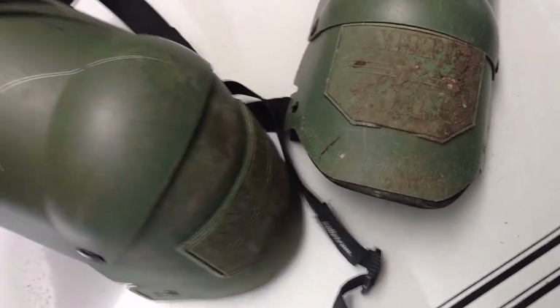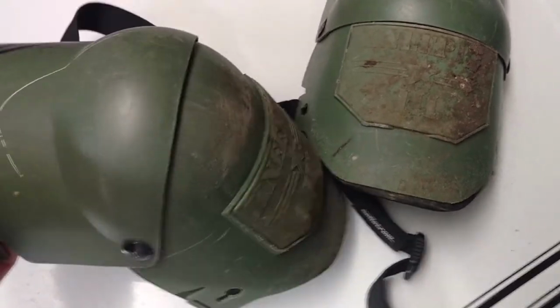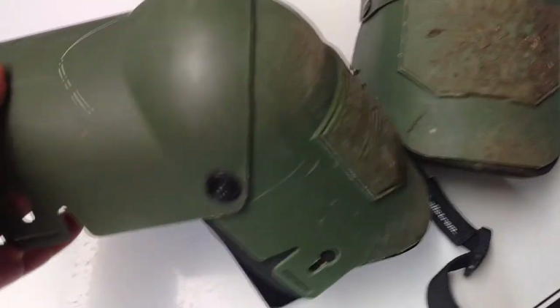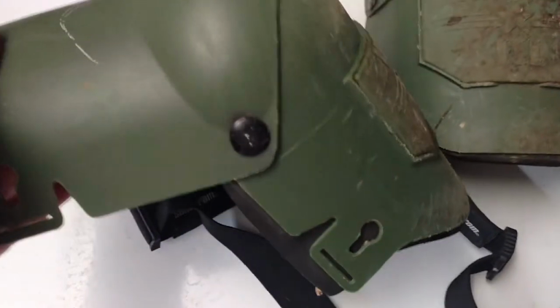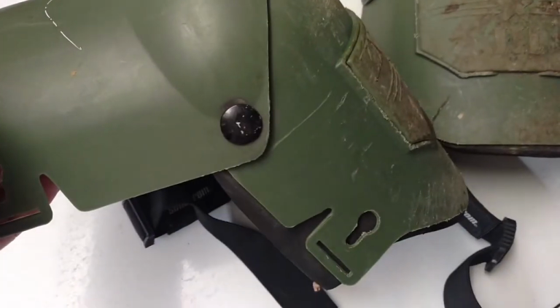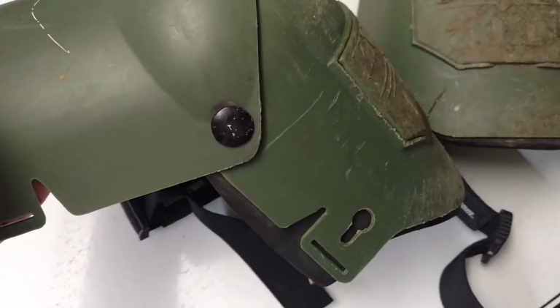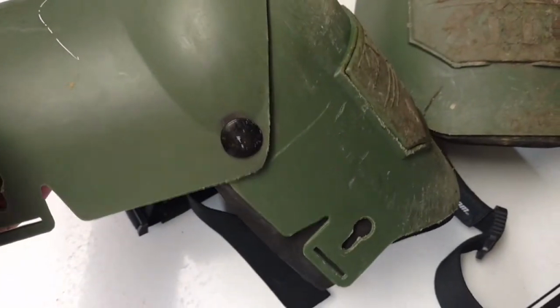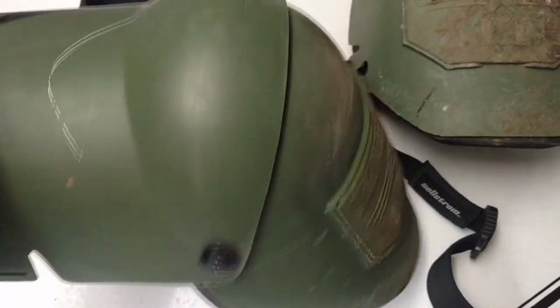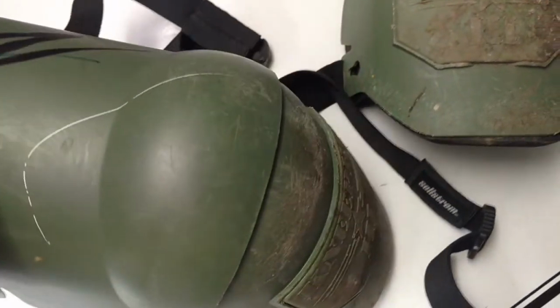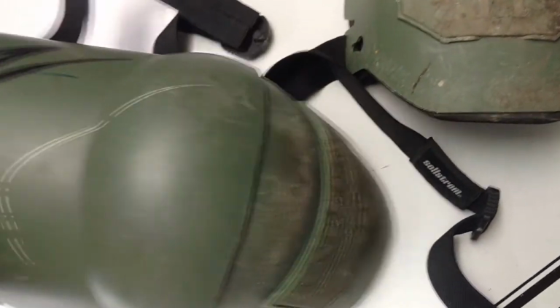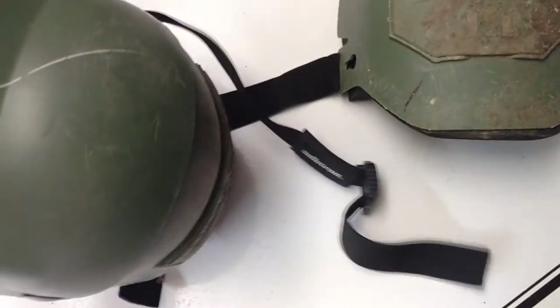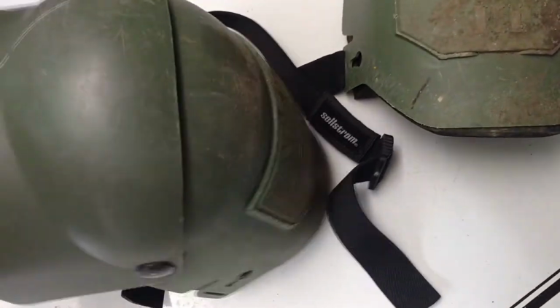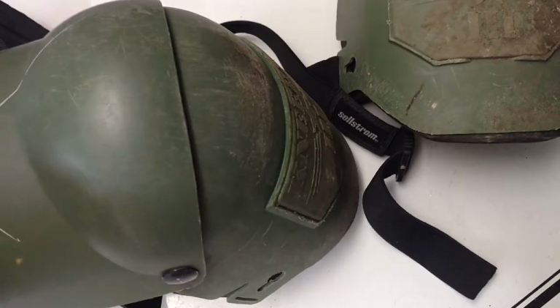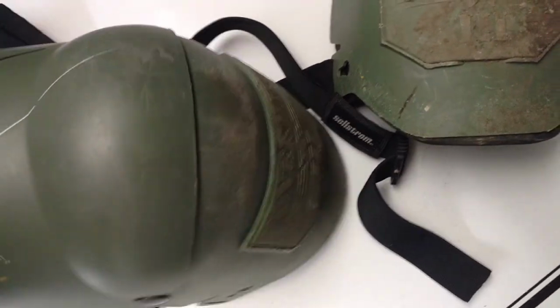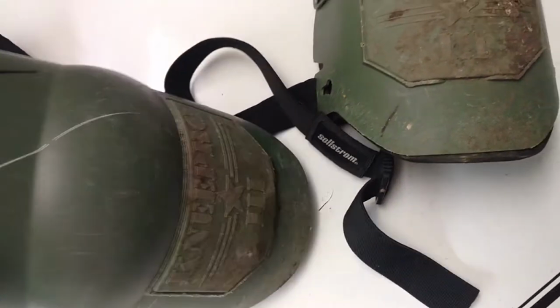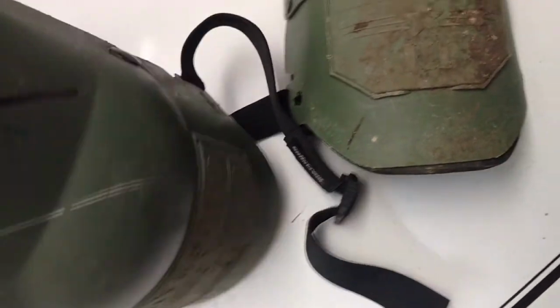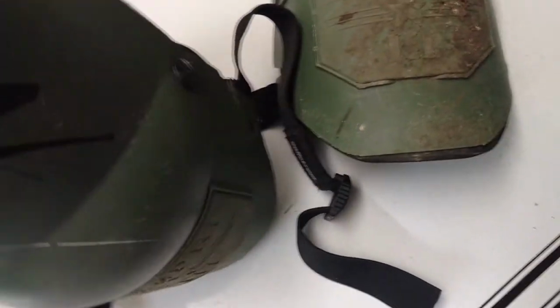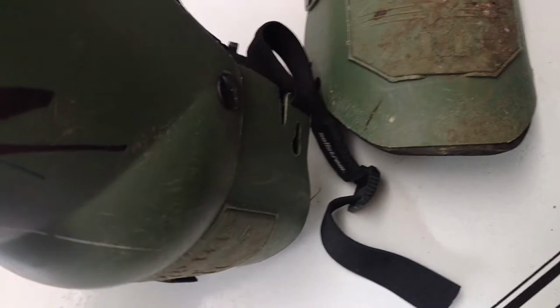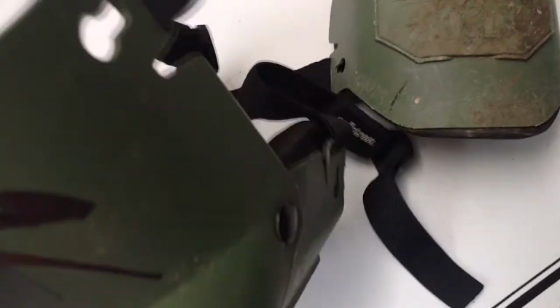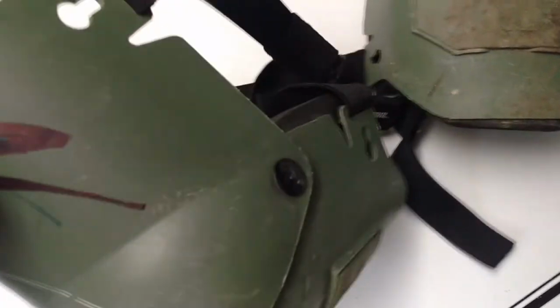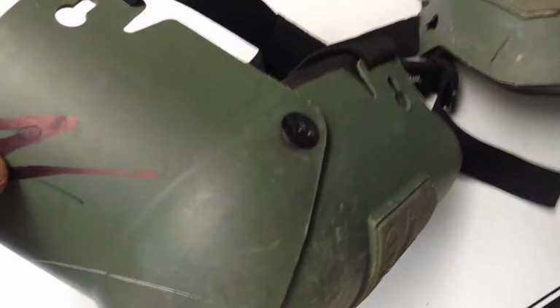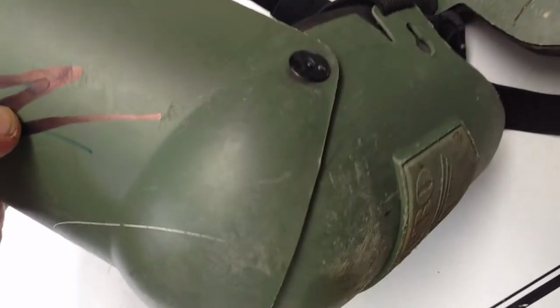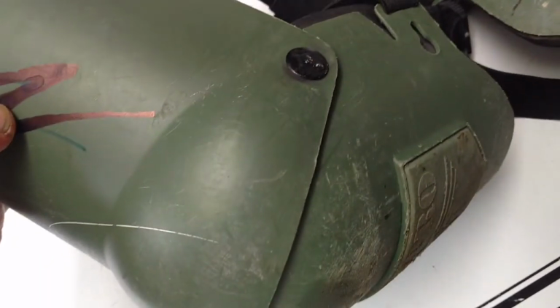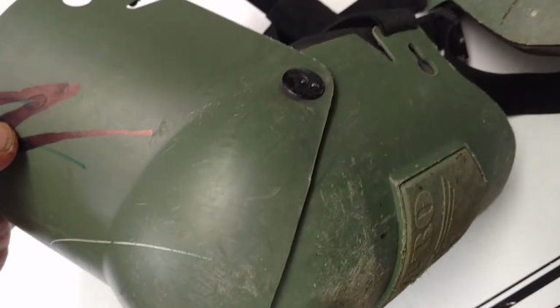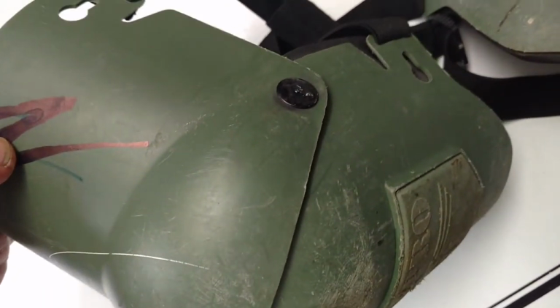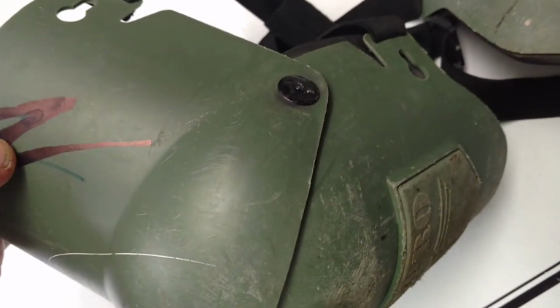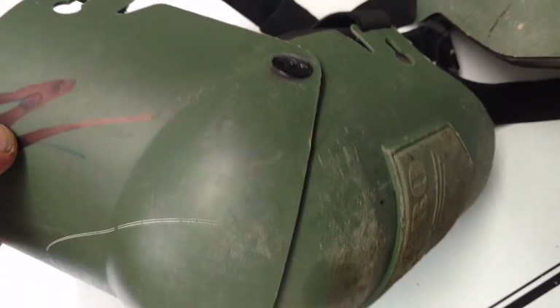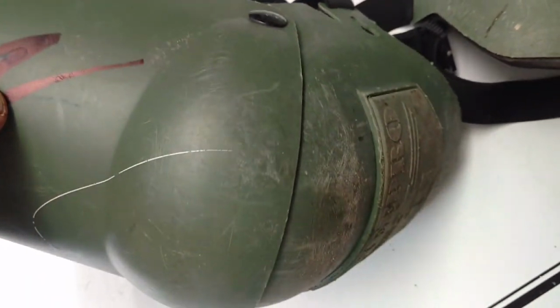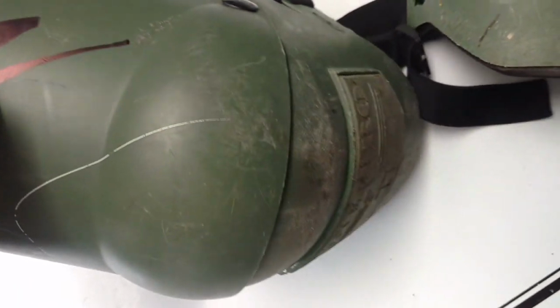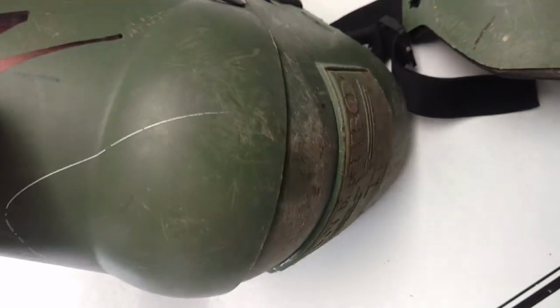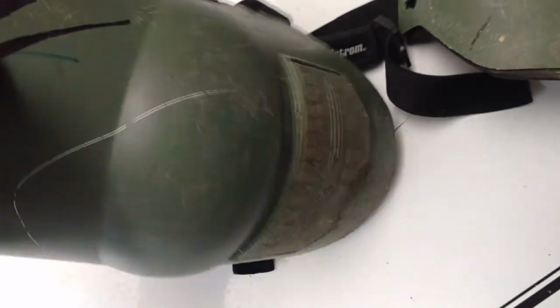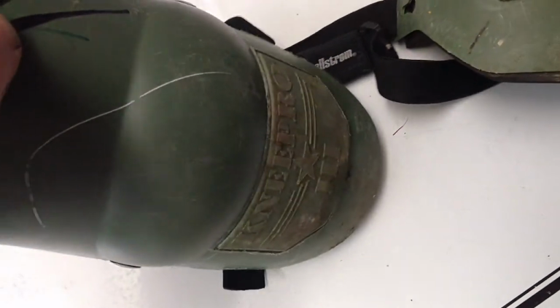They've got hinges on either side, and they'll bend. So you can put these on and wear them all day long, and they won't slip down your legs.